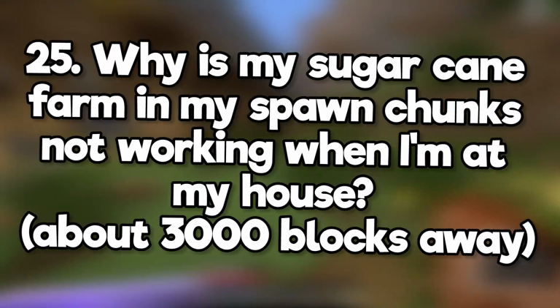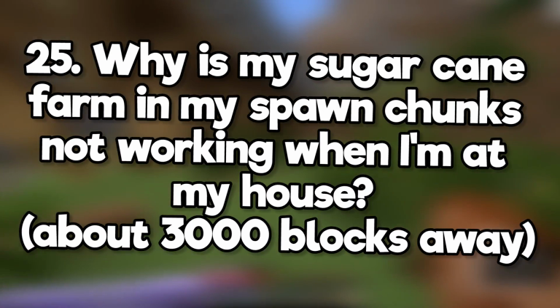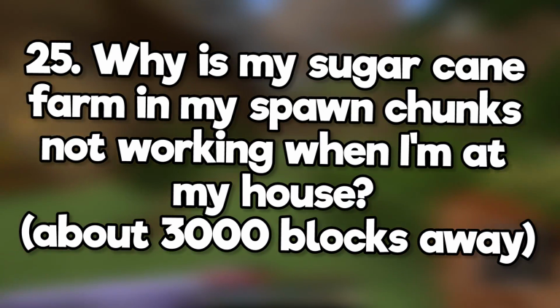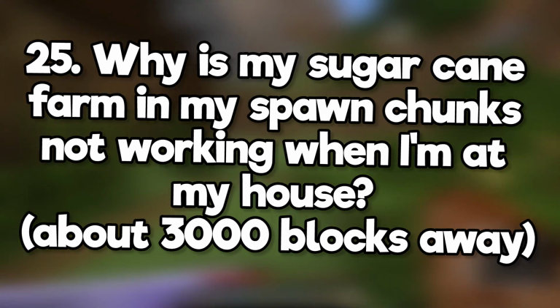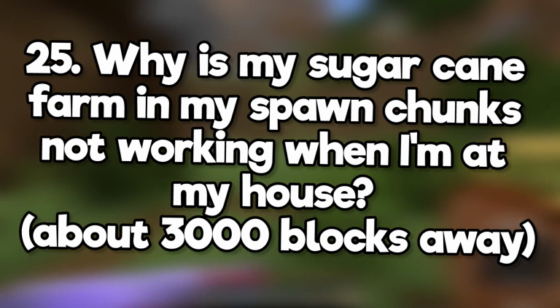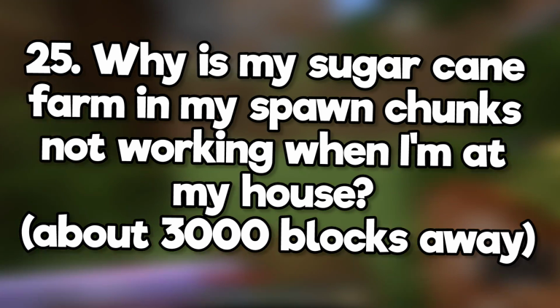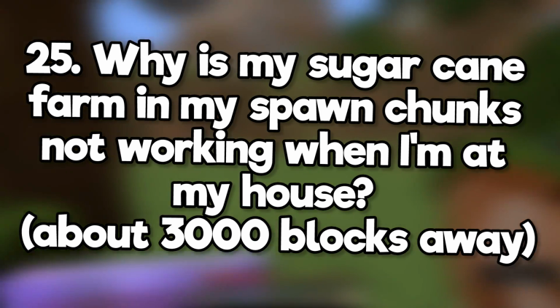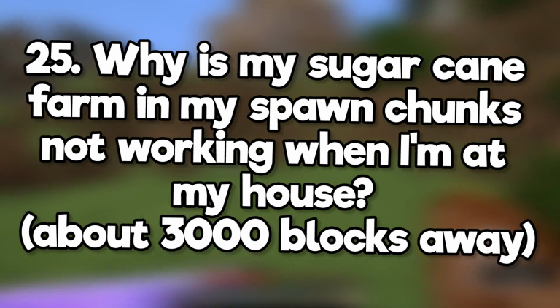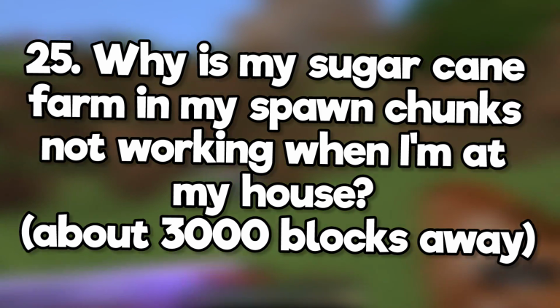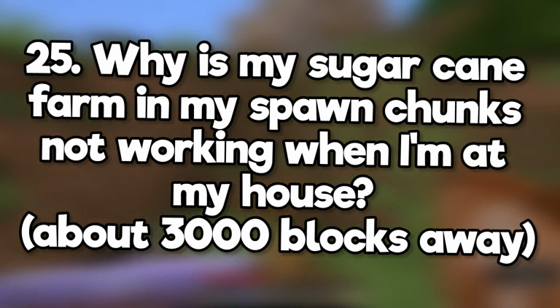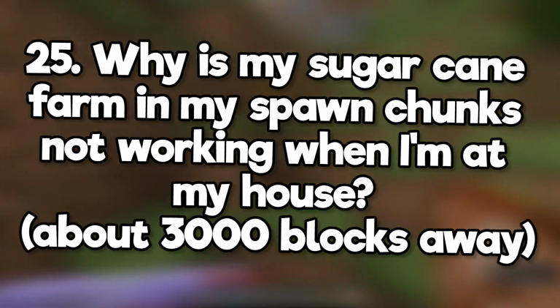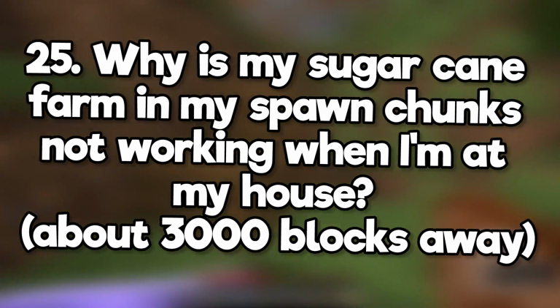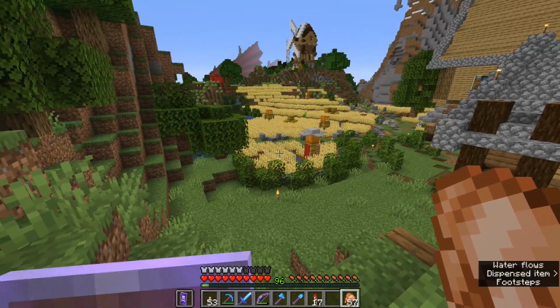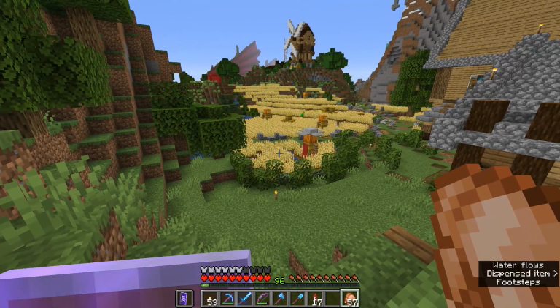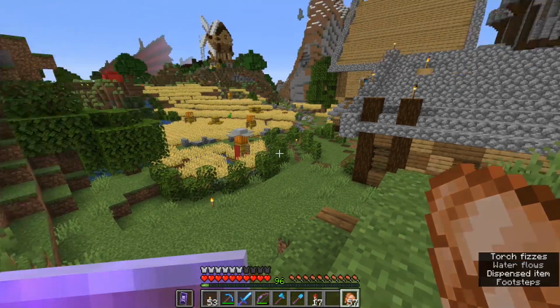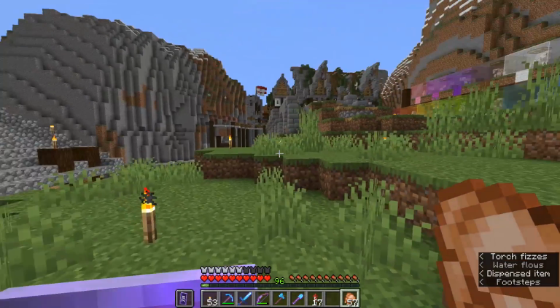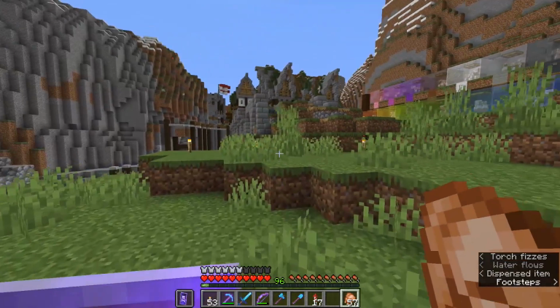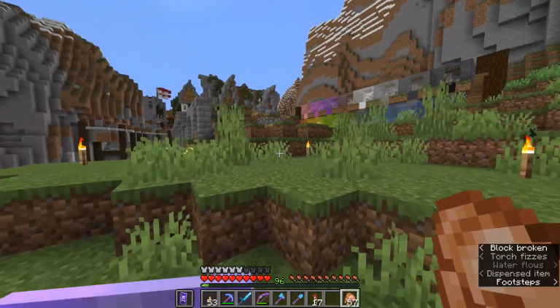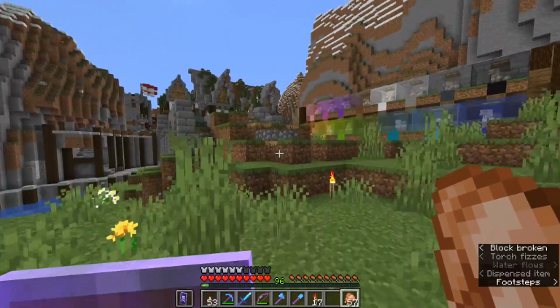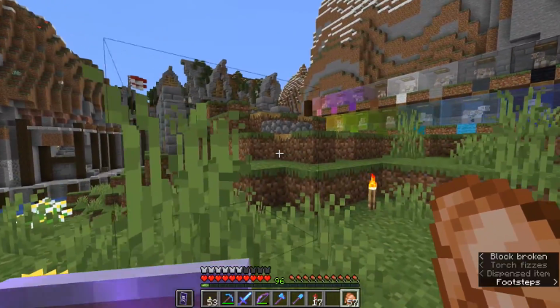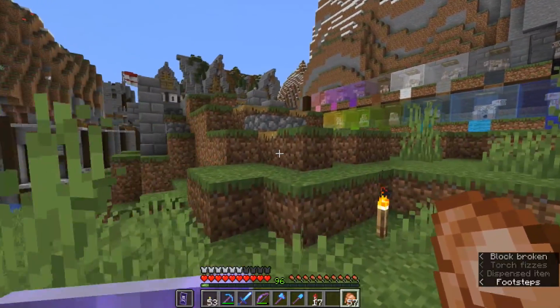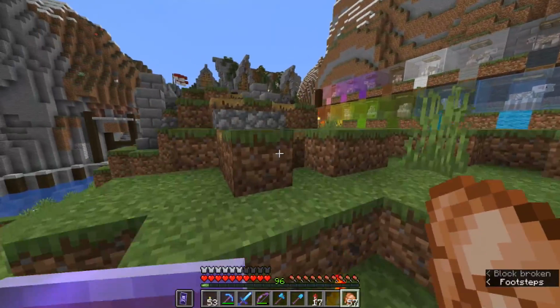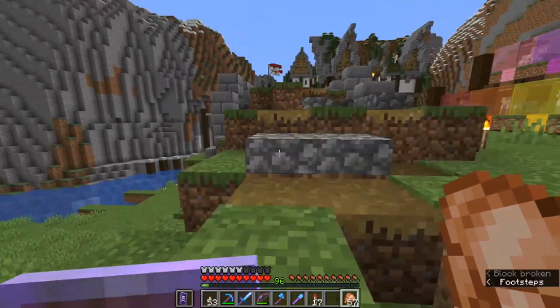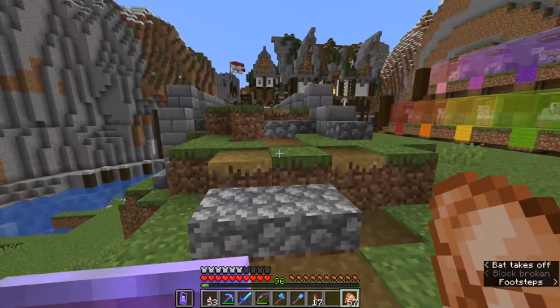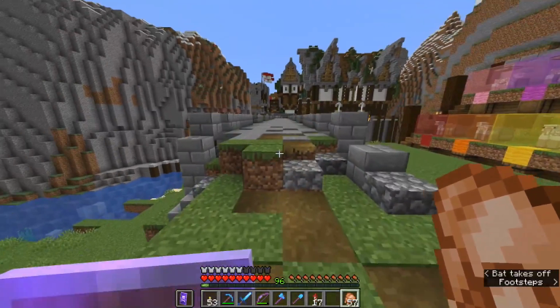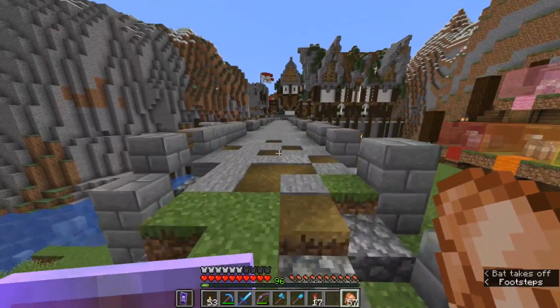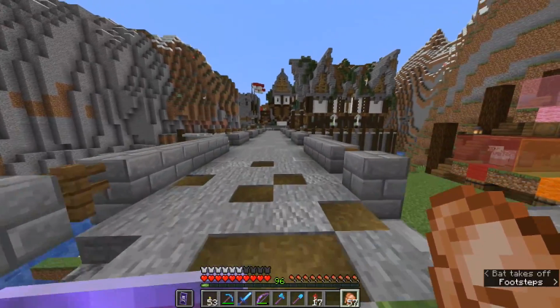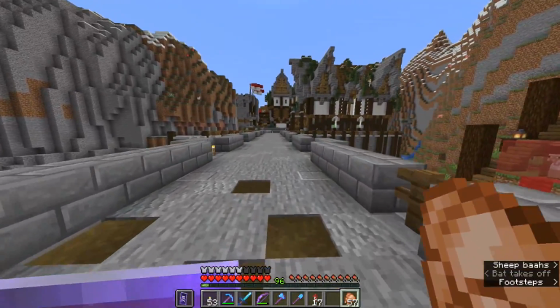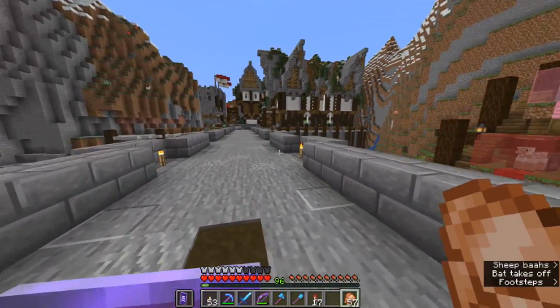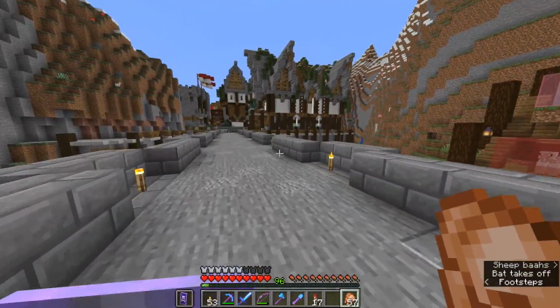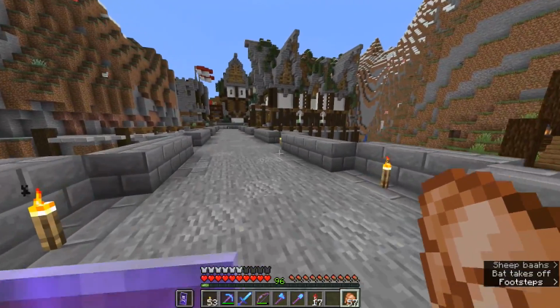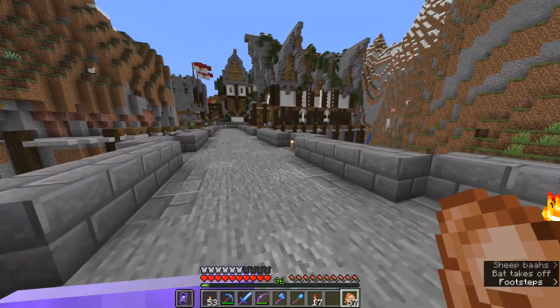Why is my sugarcane farm in my spawn chunks not working when I'm about 3,000 blocks away? Crops, including plants like sugarcane, will only grow when a player is within their update radius. It's kind of the same way mob spawning only happens if a player is nearby.